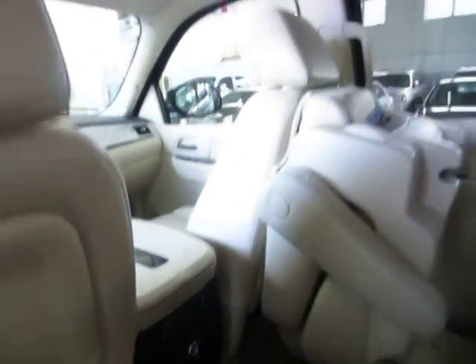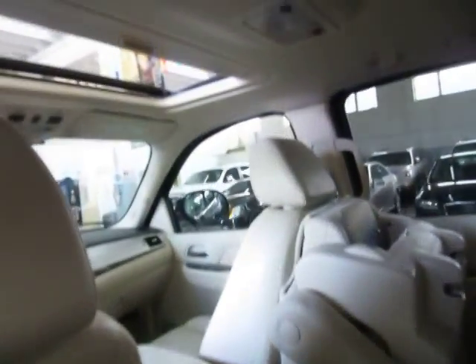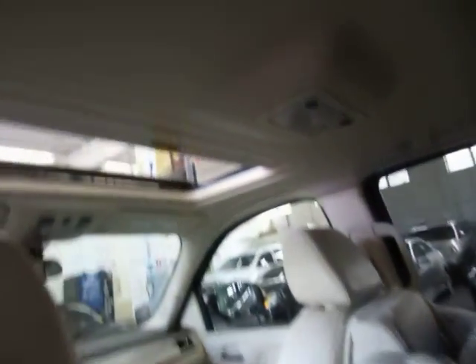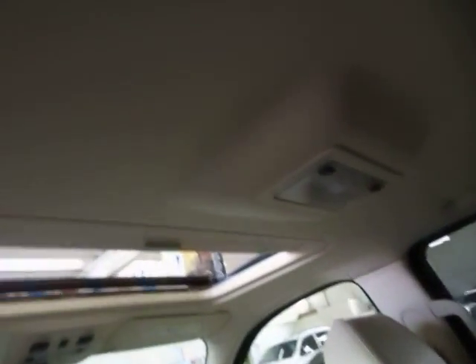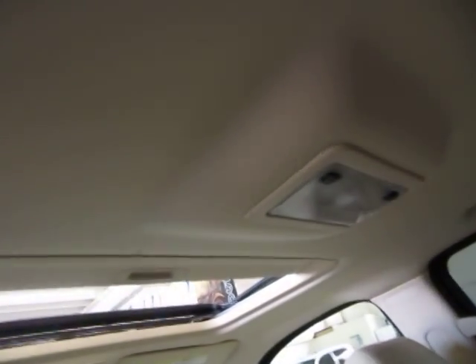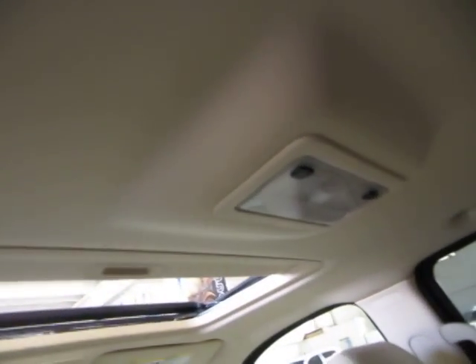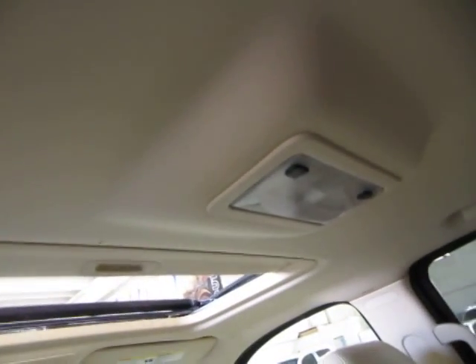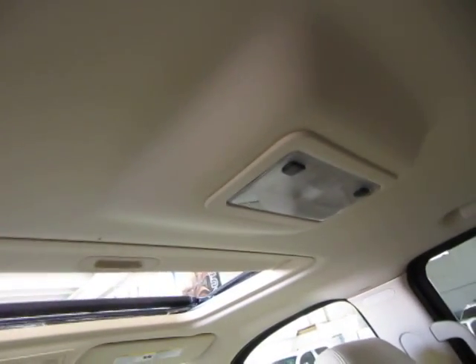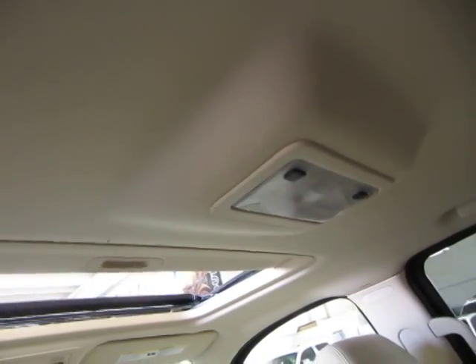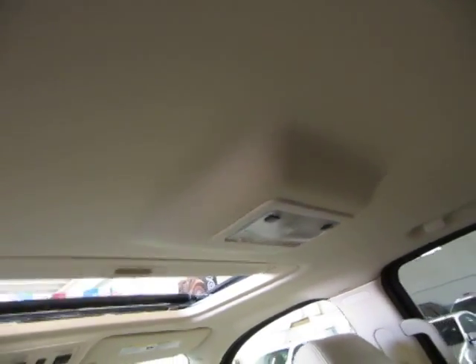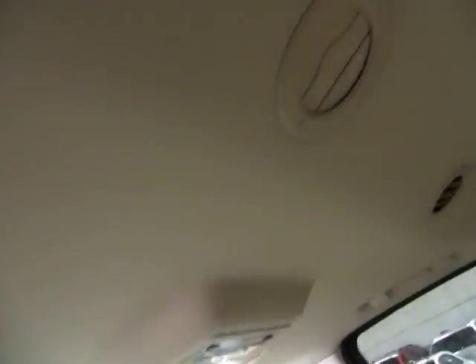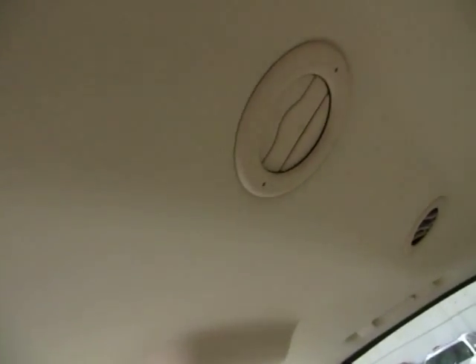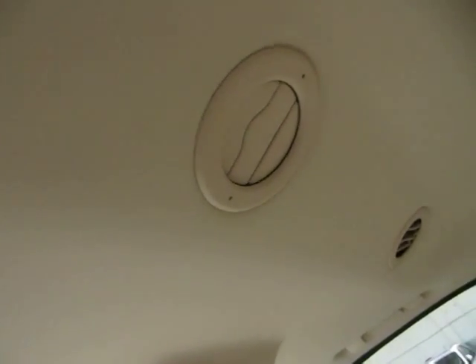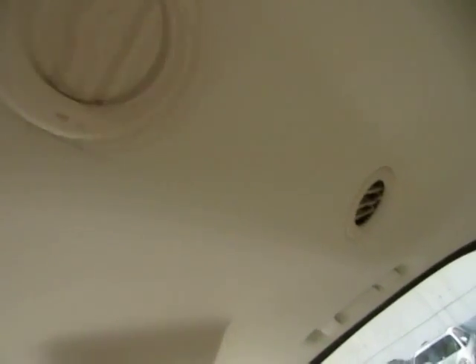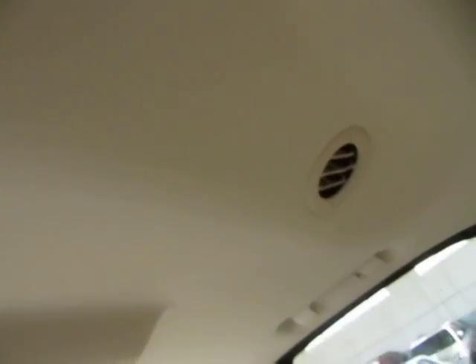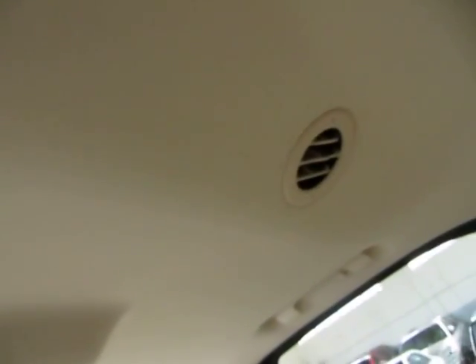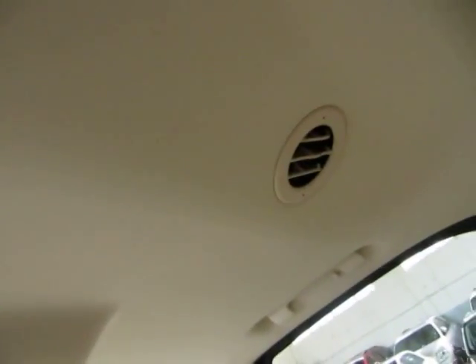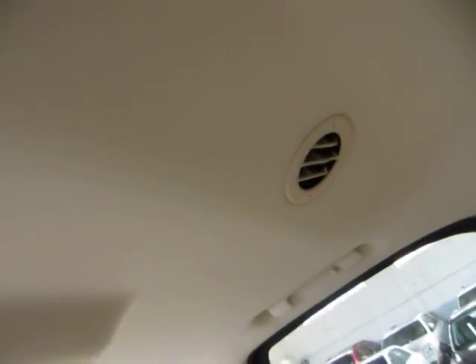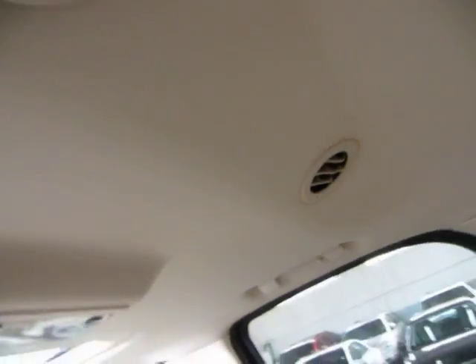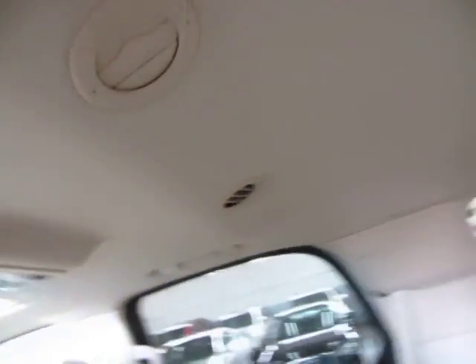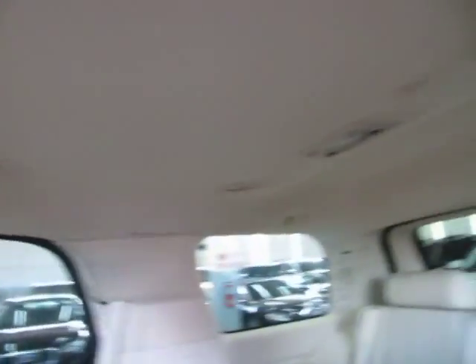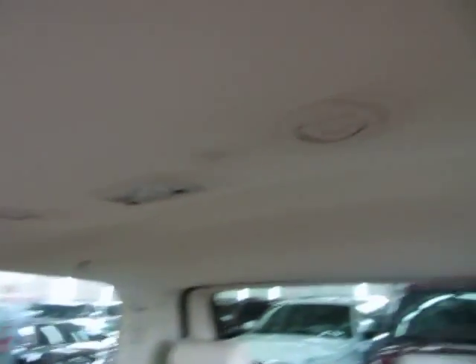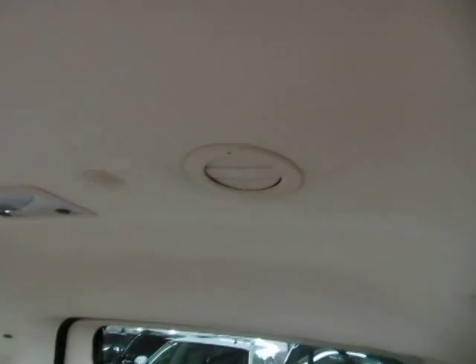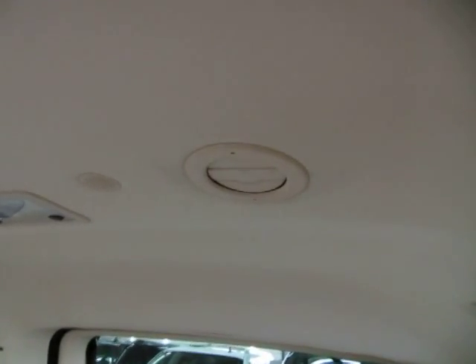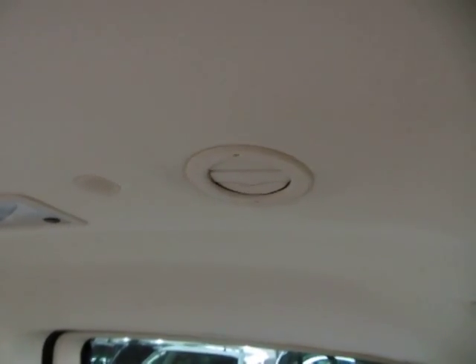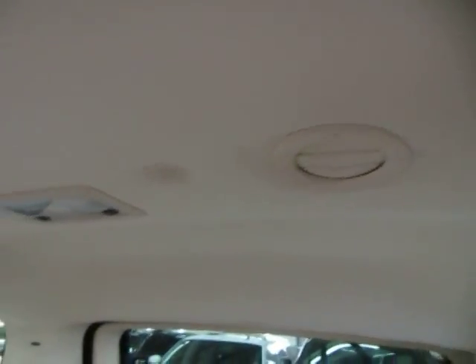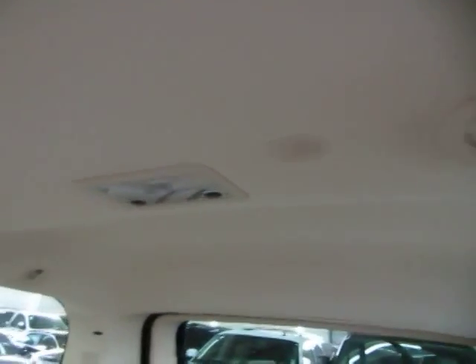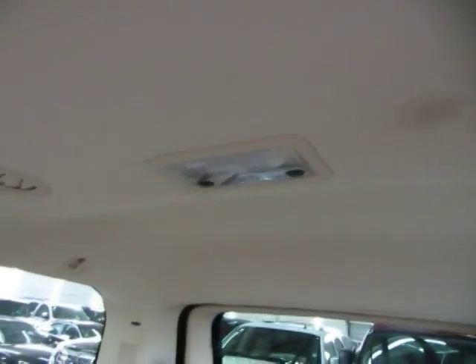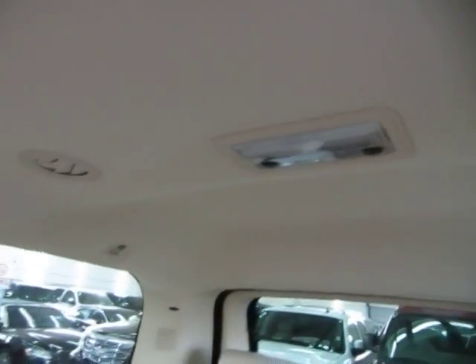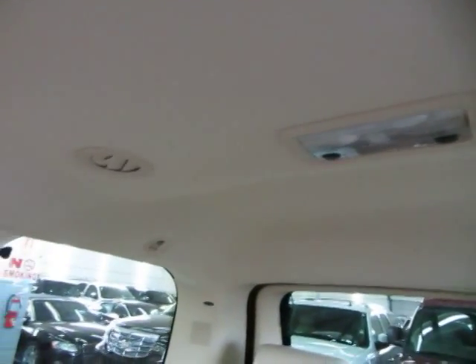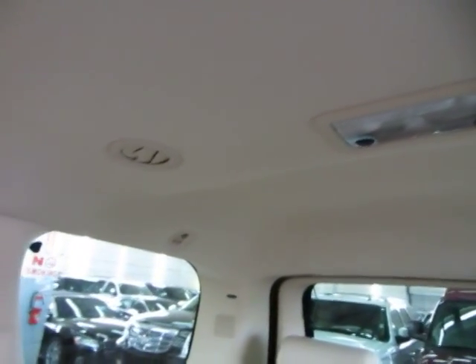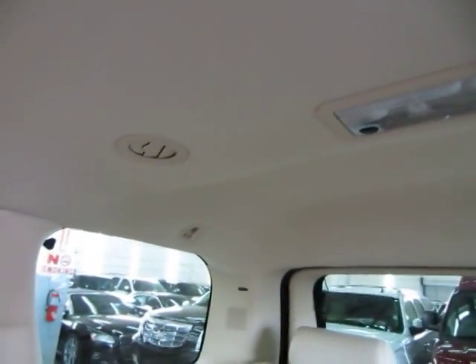Up in the top here, got a set of map lights for the middle row passengers and a set of AC vents for the middle row passengers. Same thing in the back — another set of map lights and AC vents for the rear row passengers.